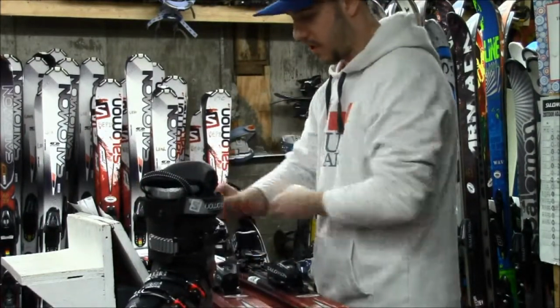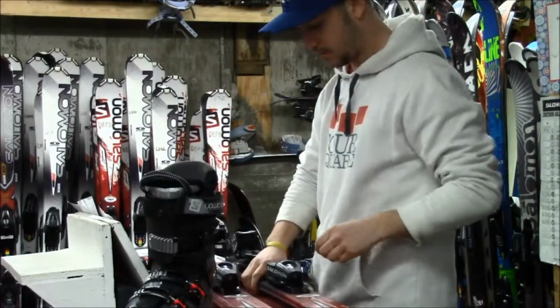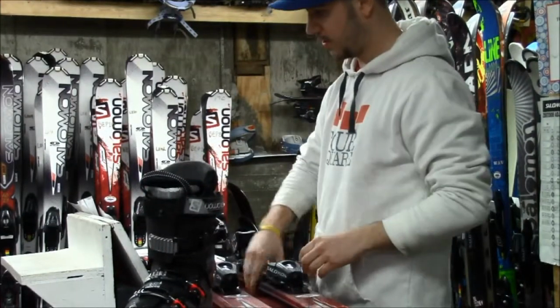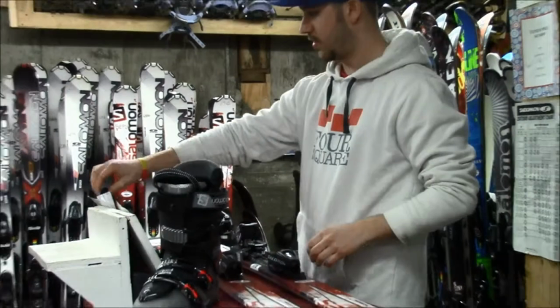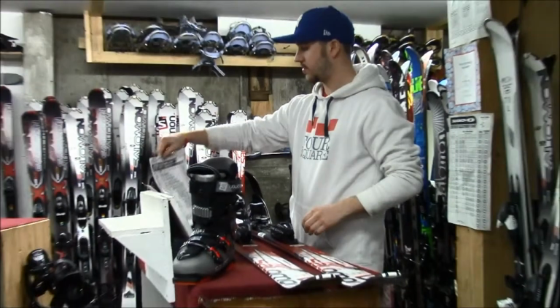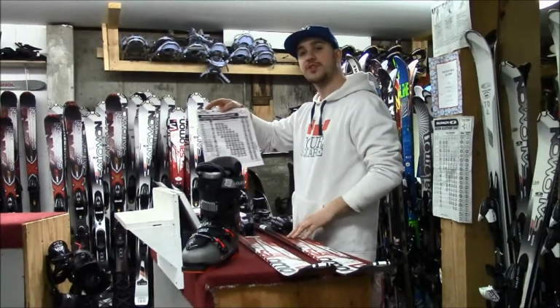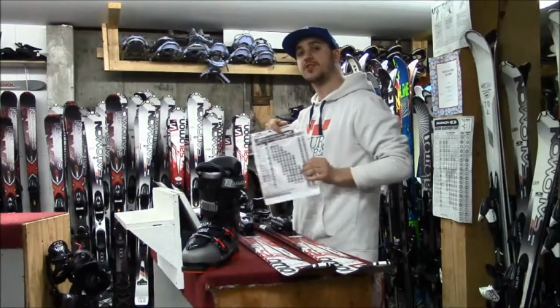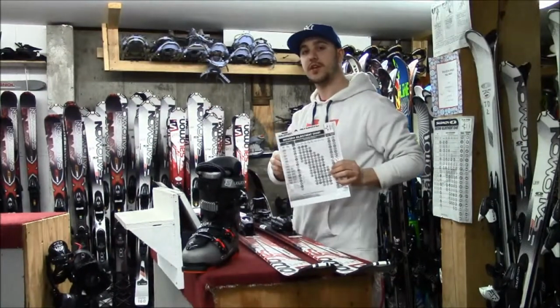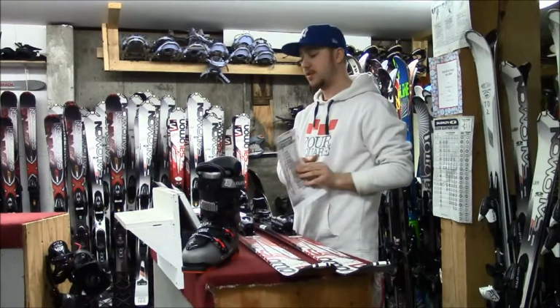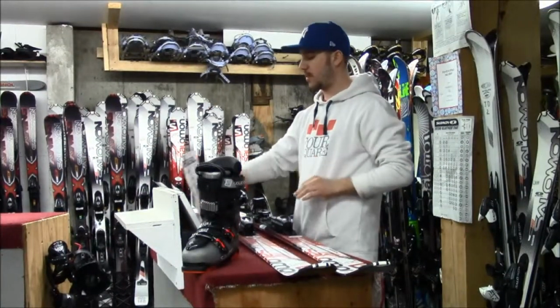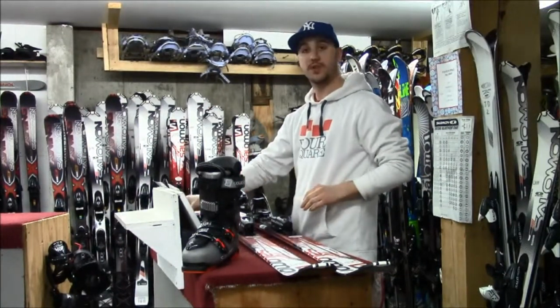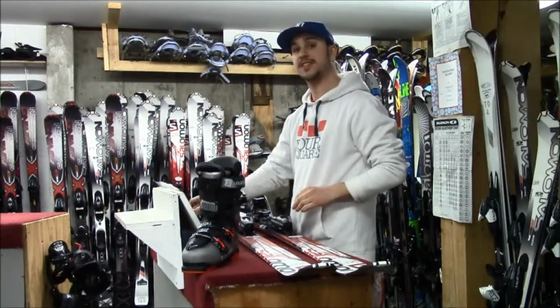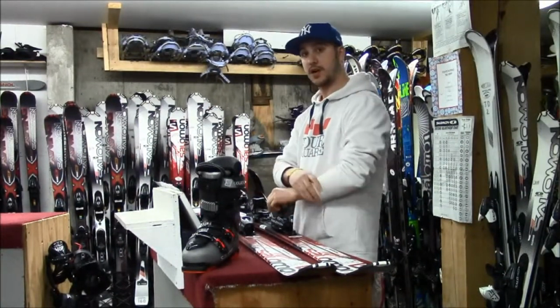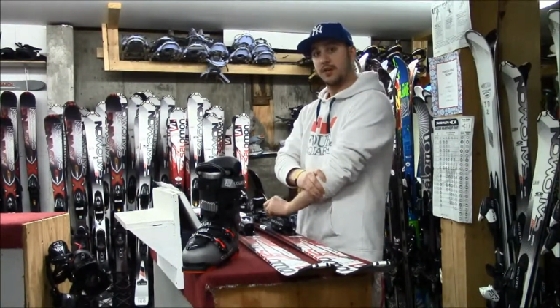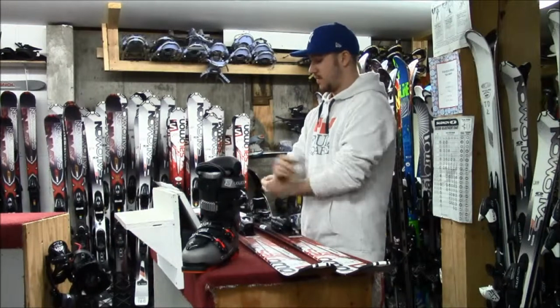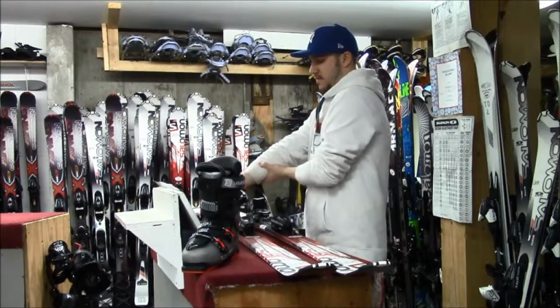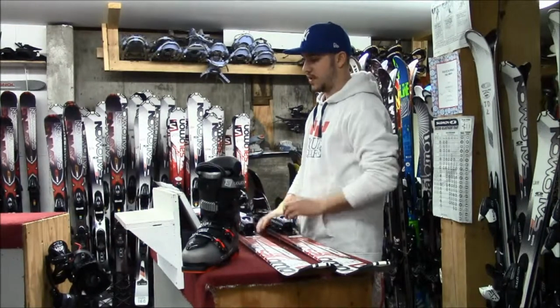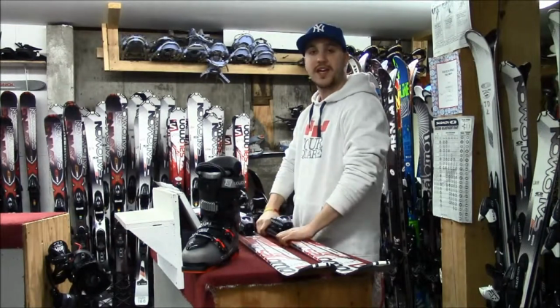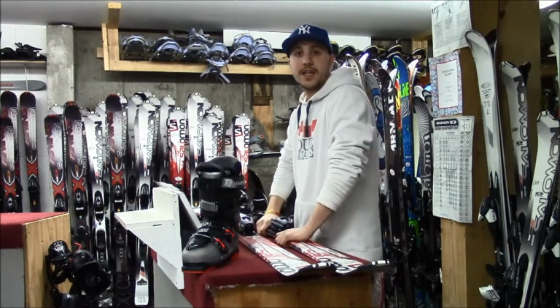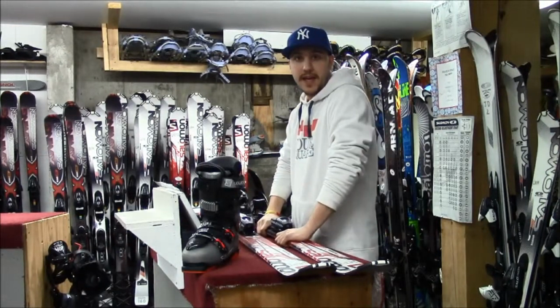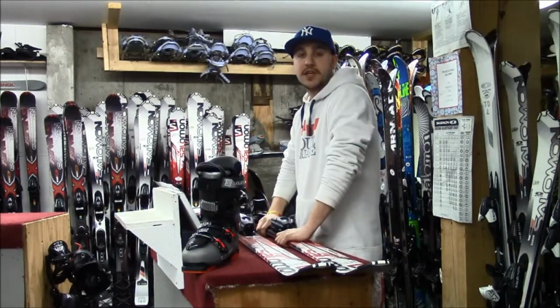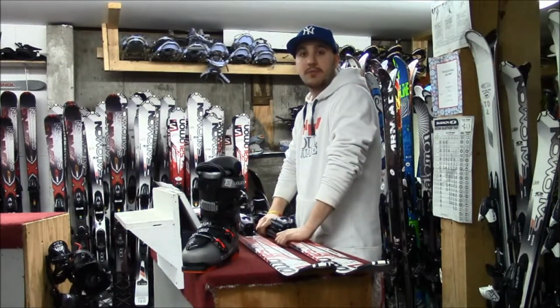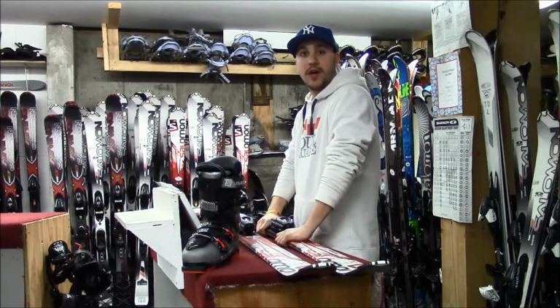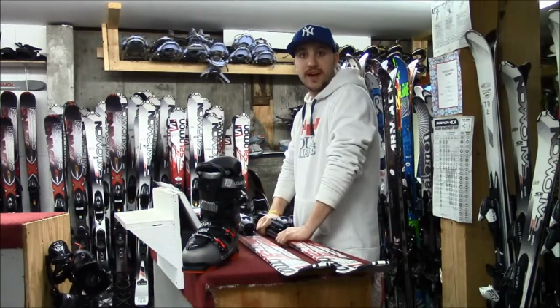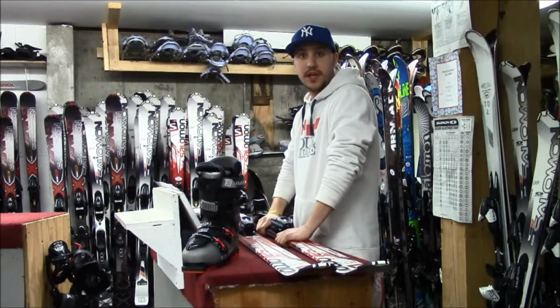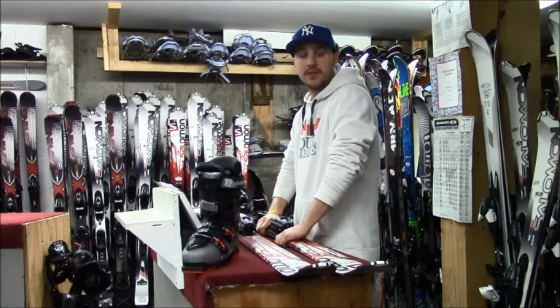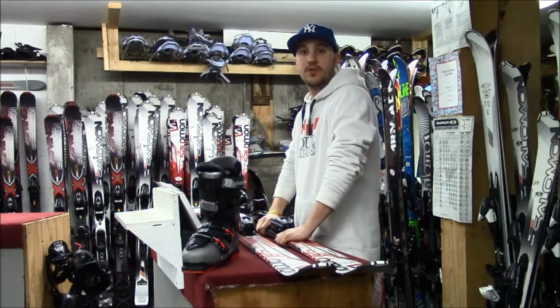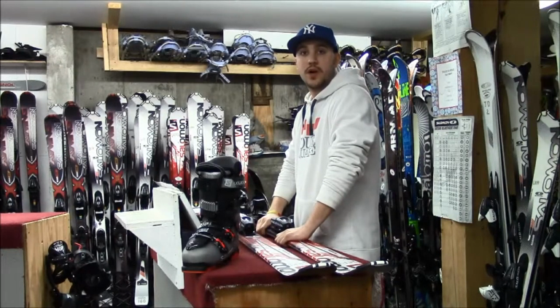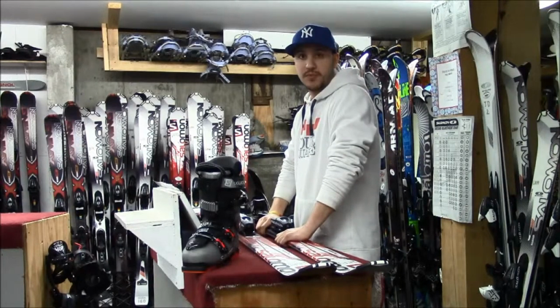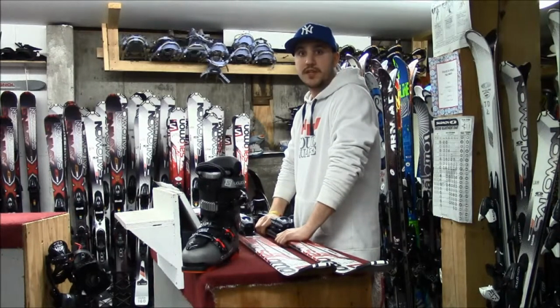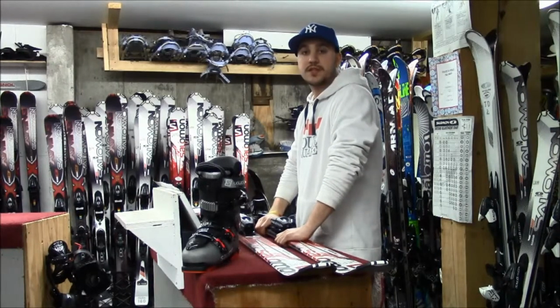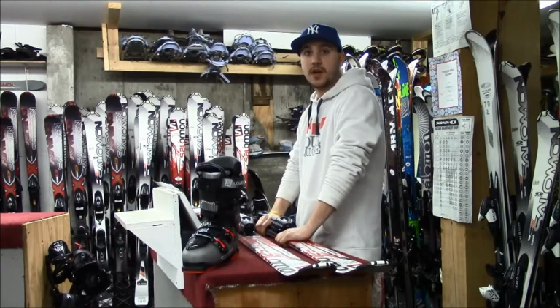We're going to use our Salomon adjustment chart here to figure out what his DIN settings are. His weight, height, age, and skier type all help factor in determining what his DIN settings are.